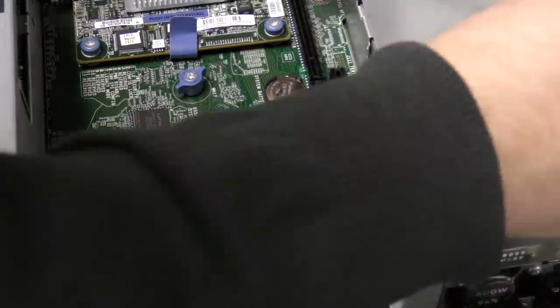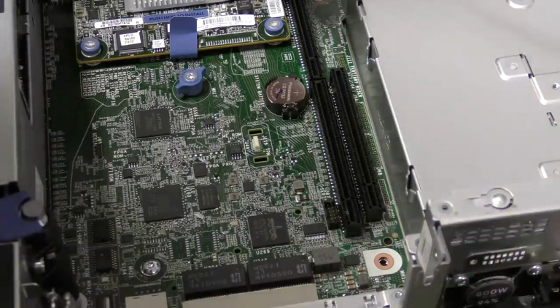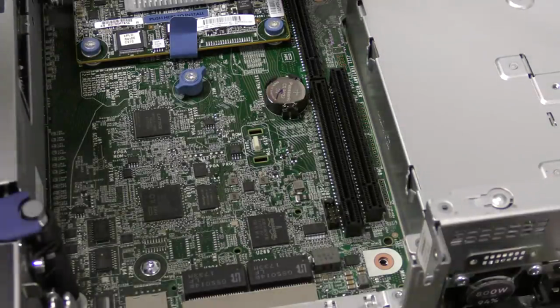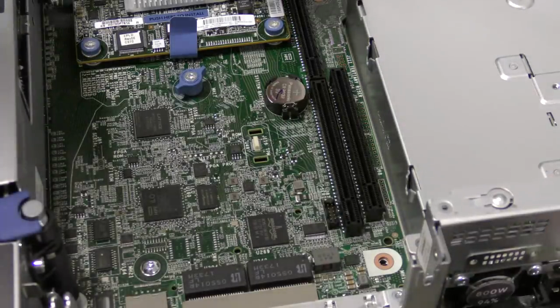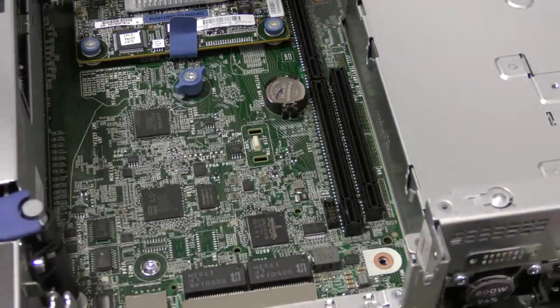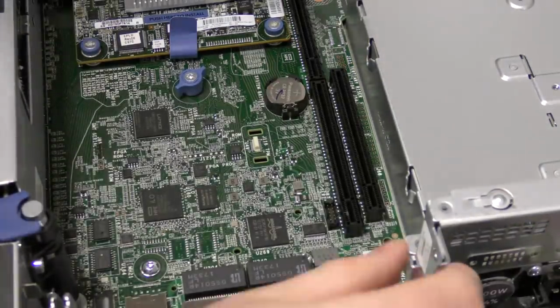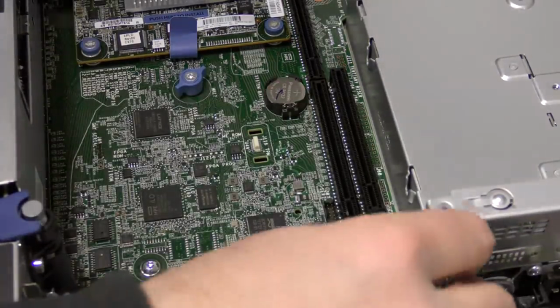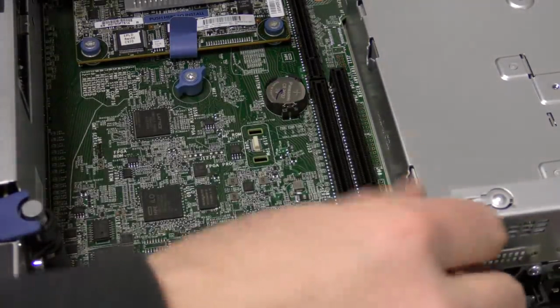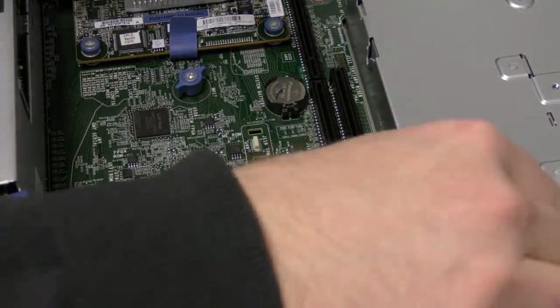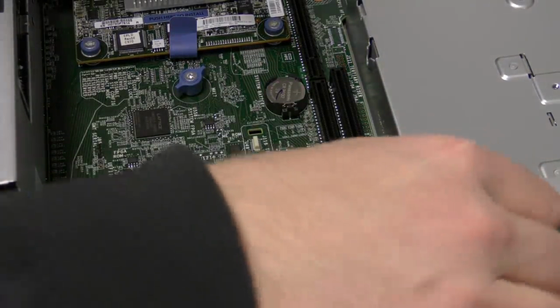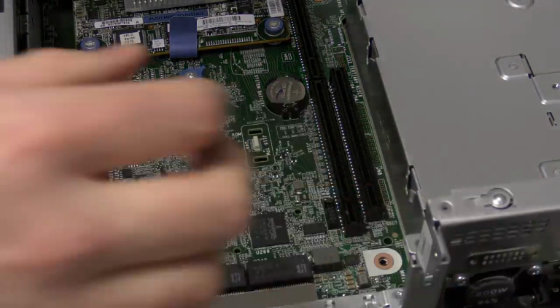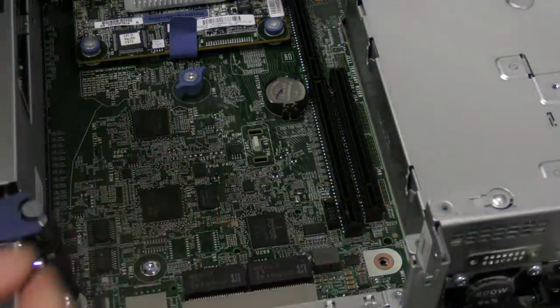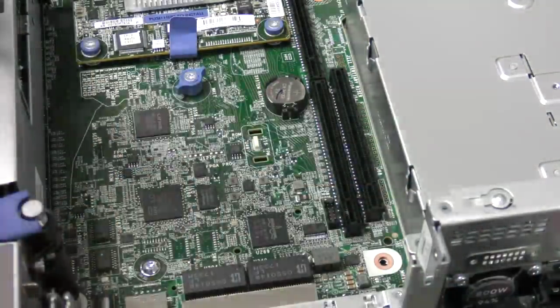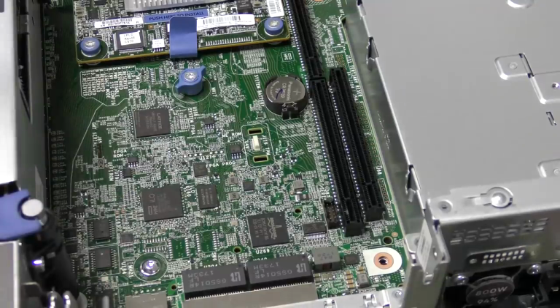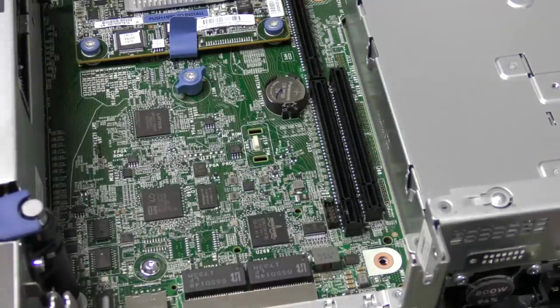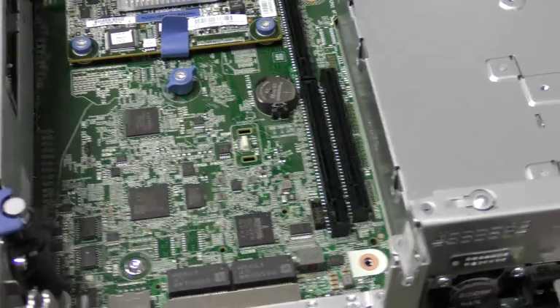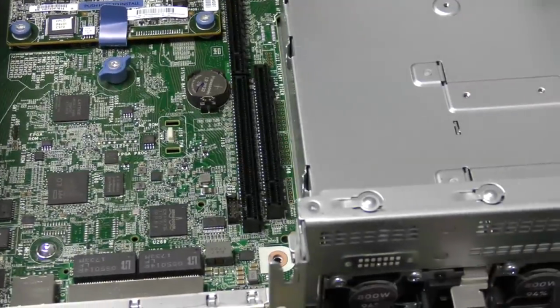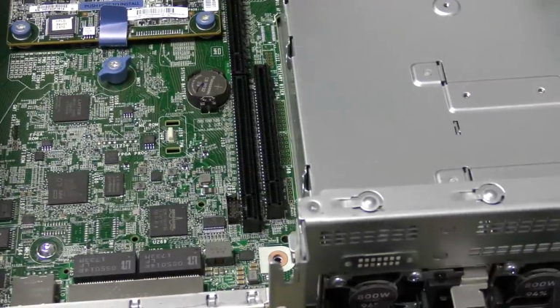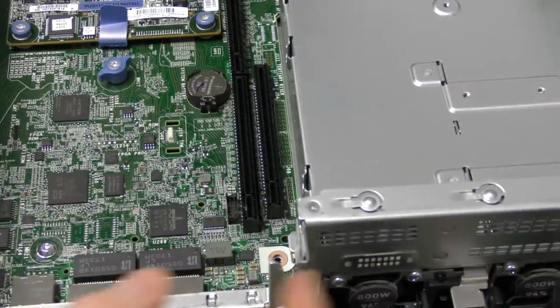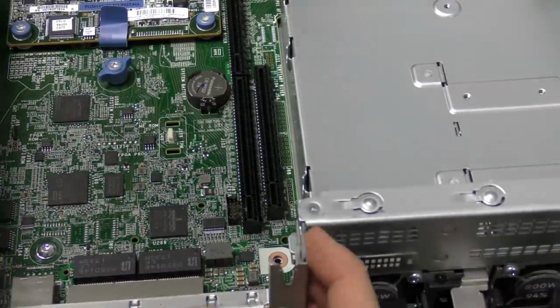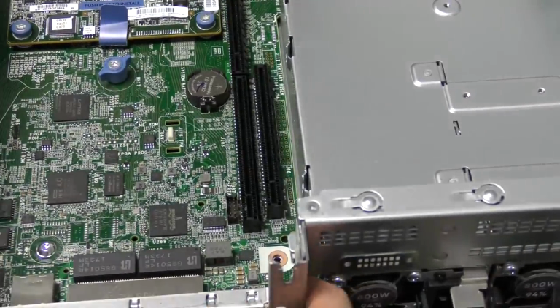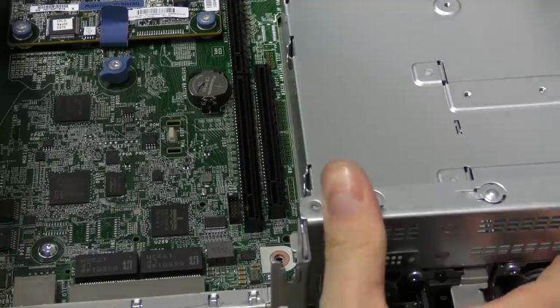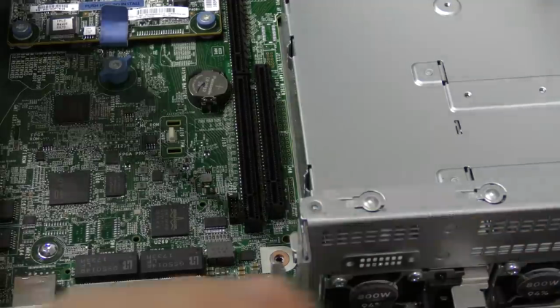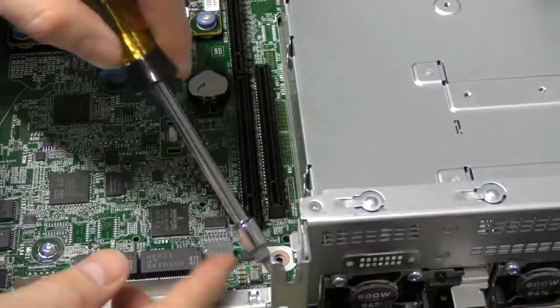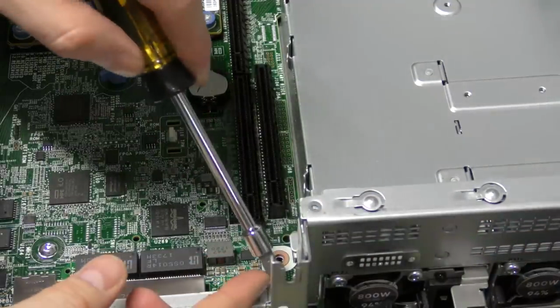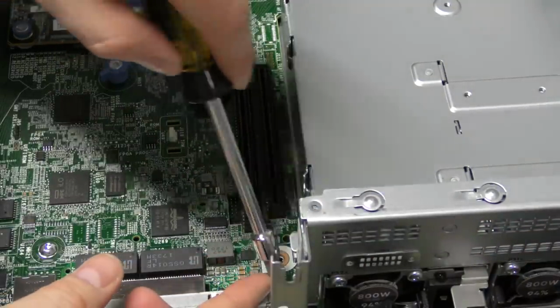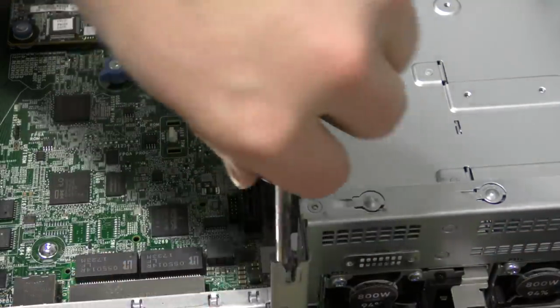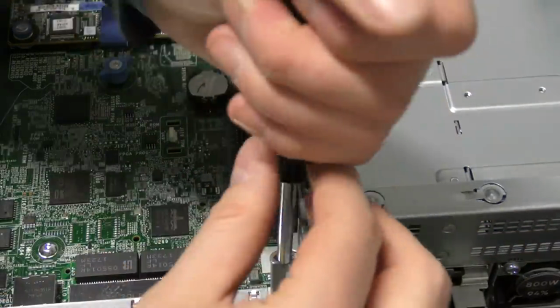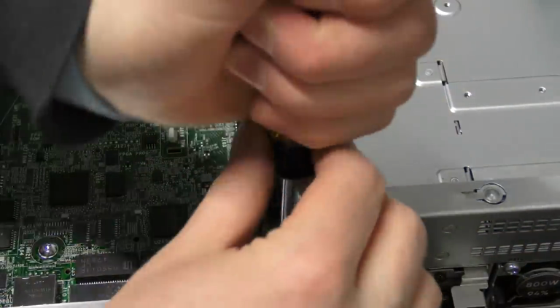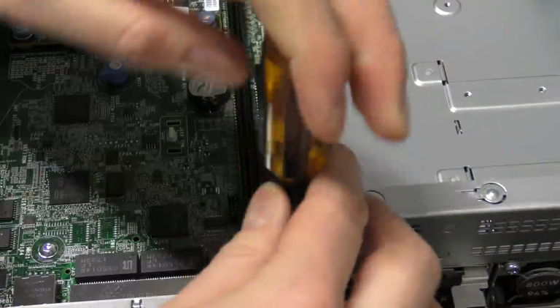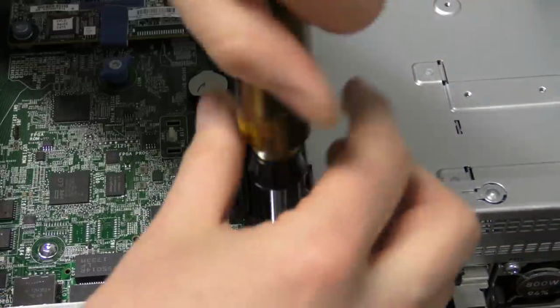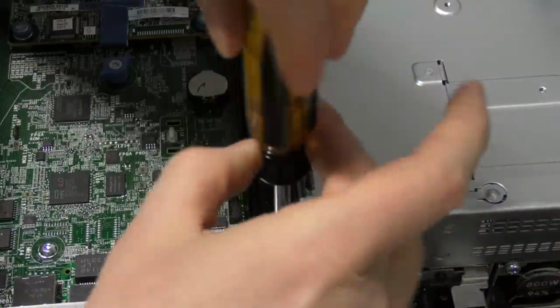It has a couple of other screws as well that we need to remove. Seems like I need to remove this one as well — I forgot that.